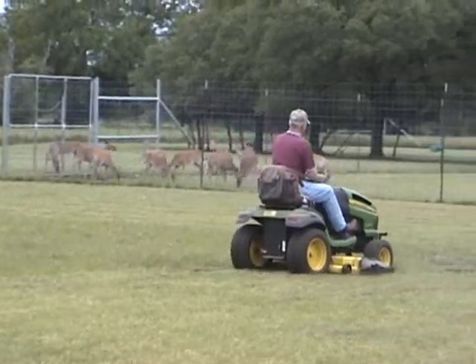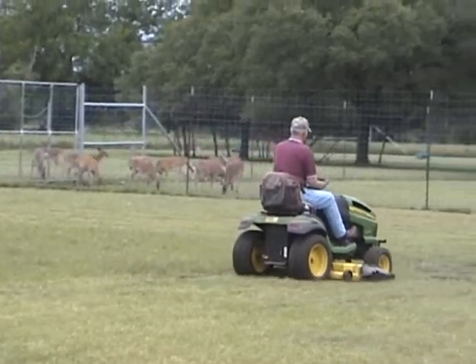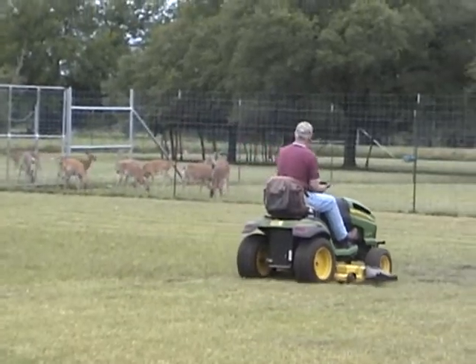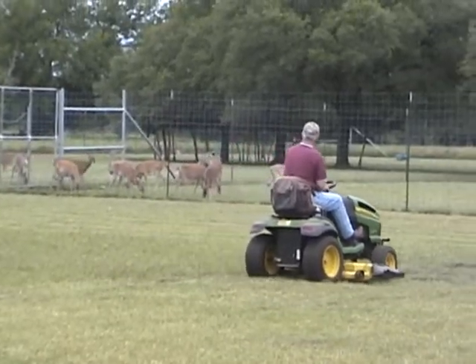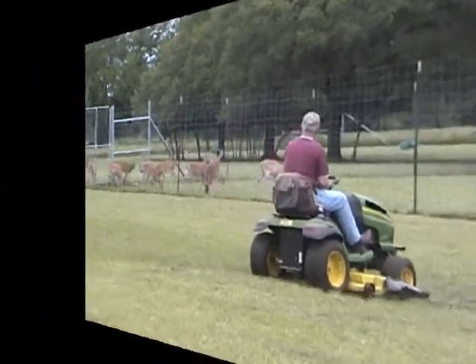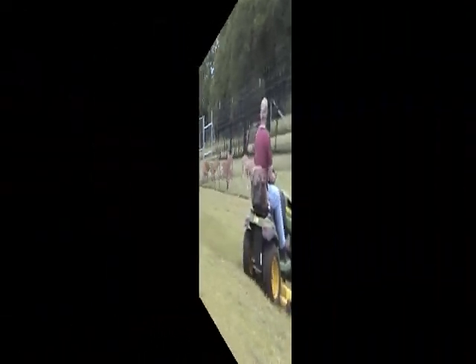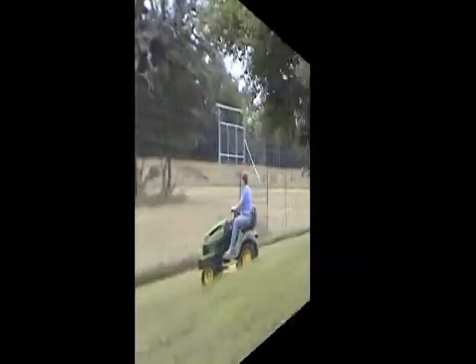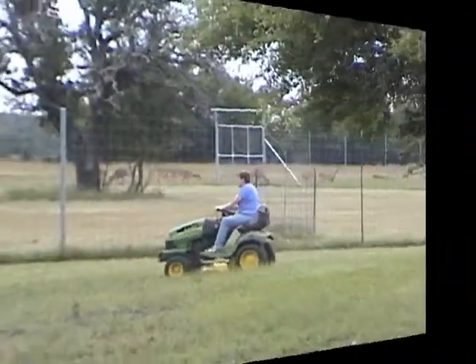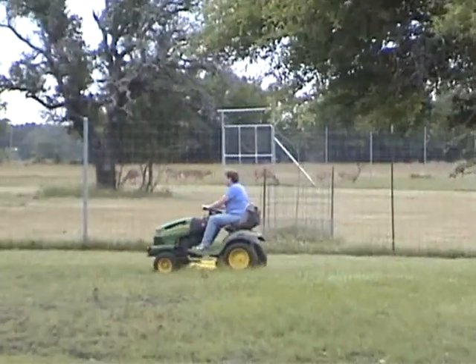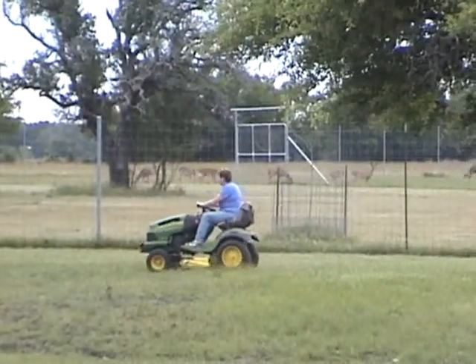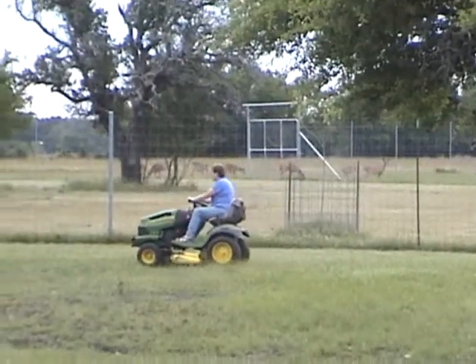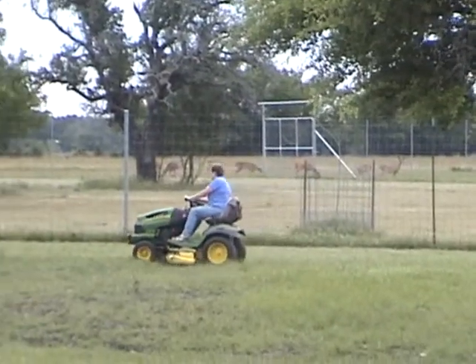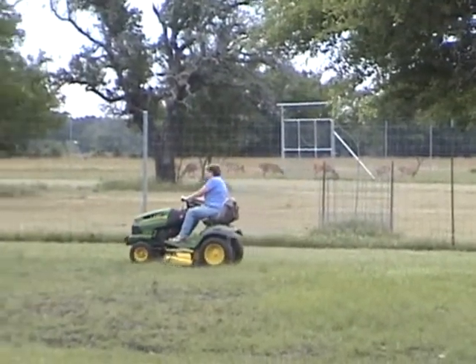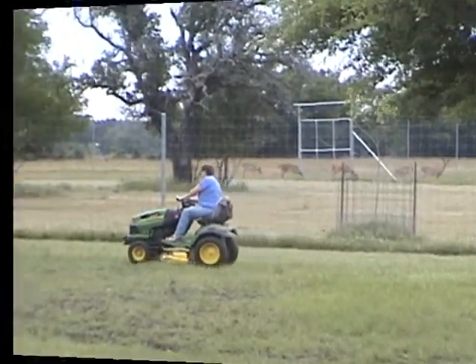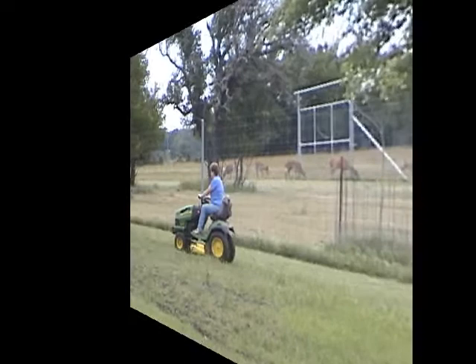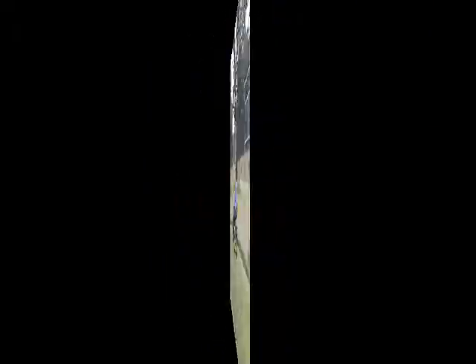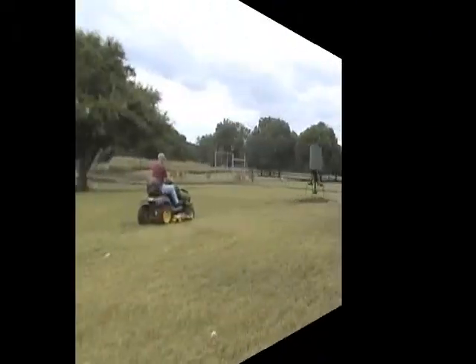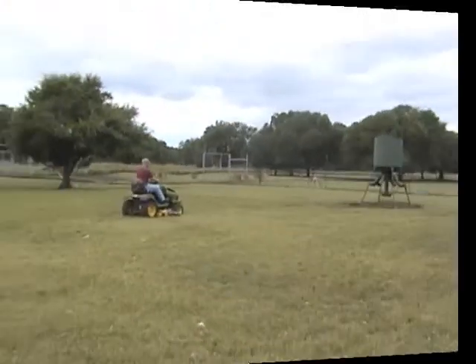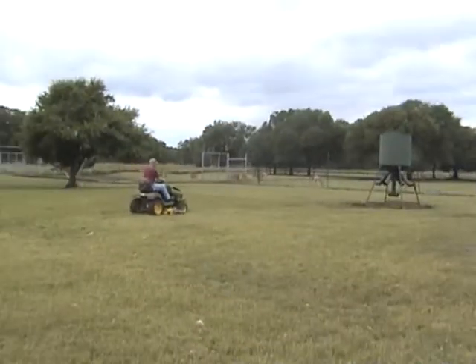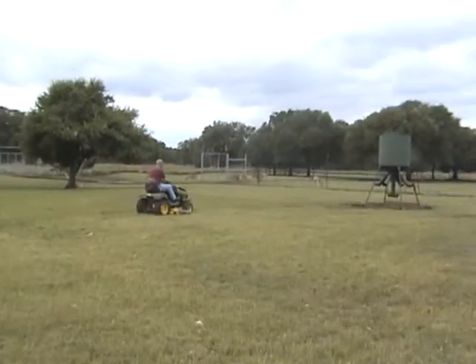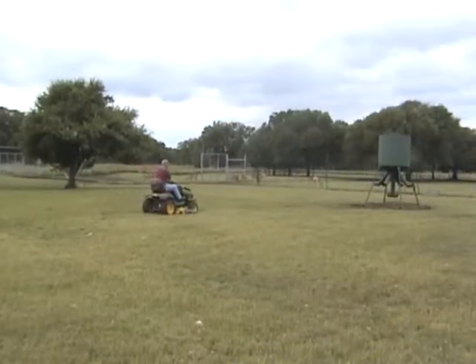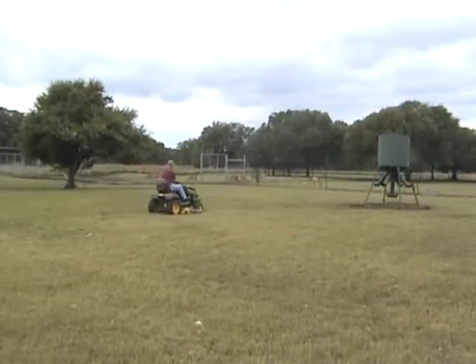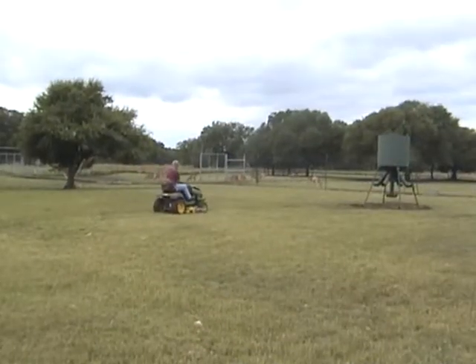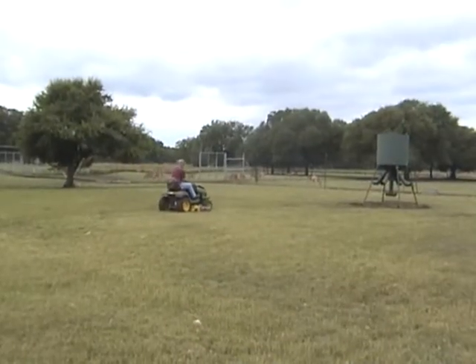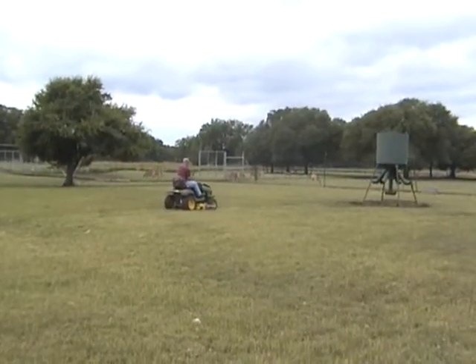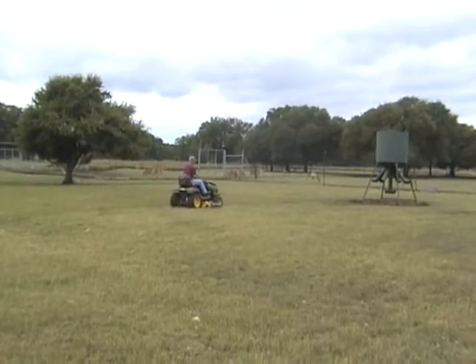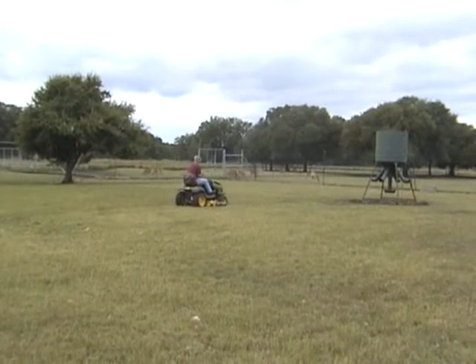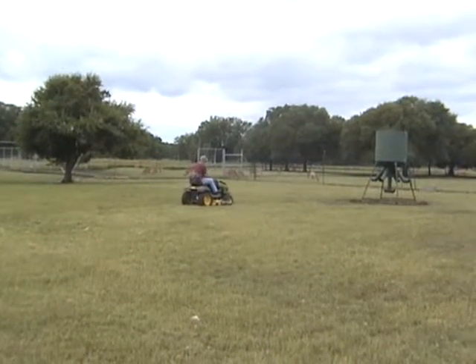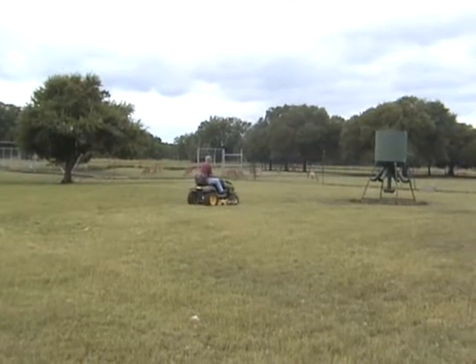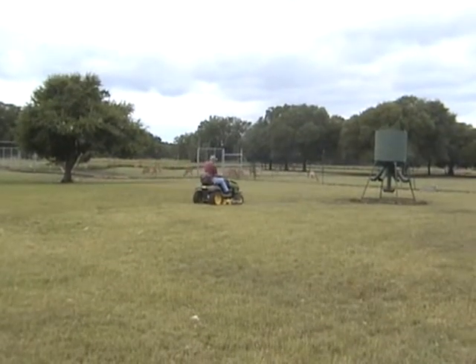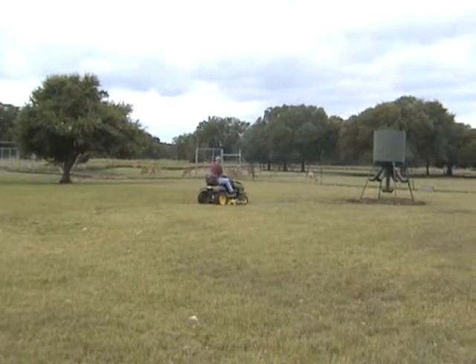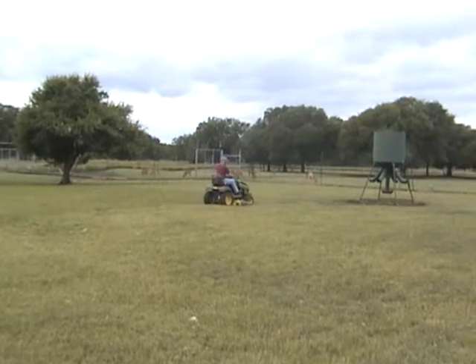And third, as the fawn begin to move around the pen, we want to make sure that the grass seeds do not irritate and scratch the fawn's eyes.